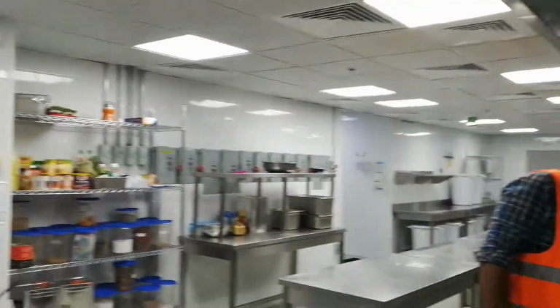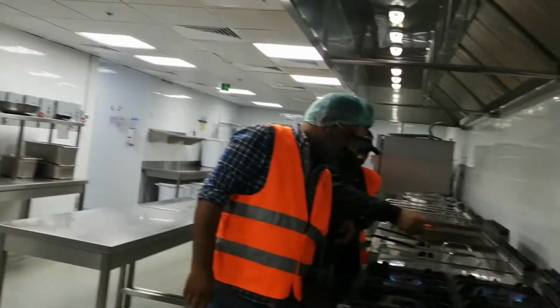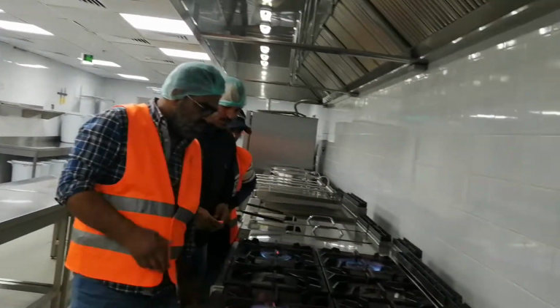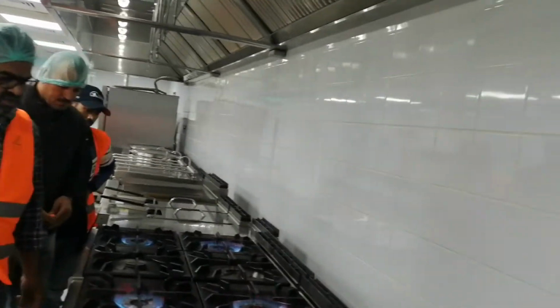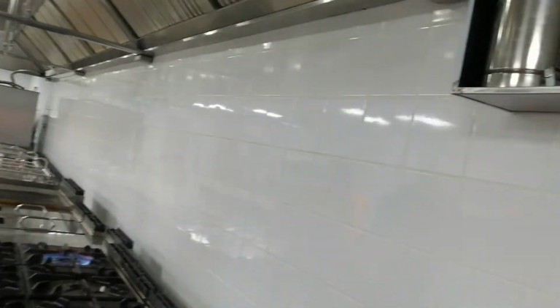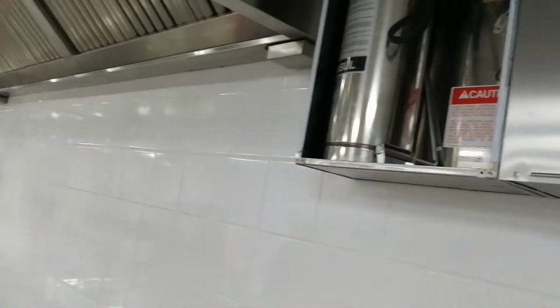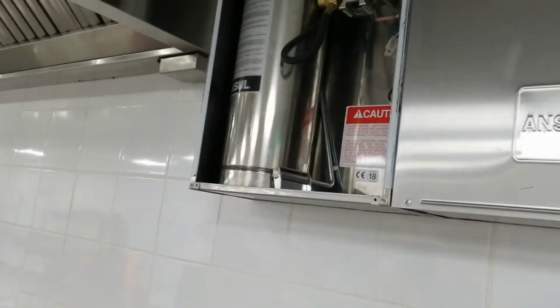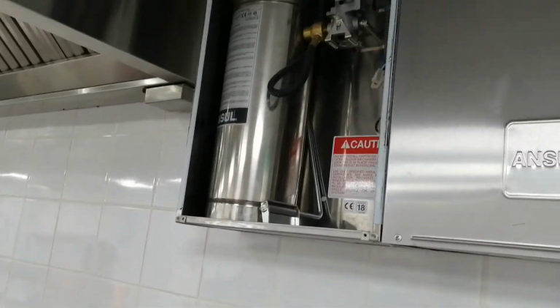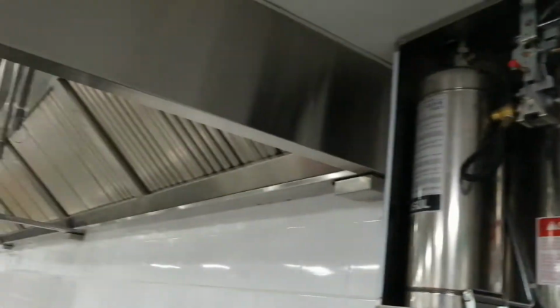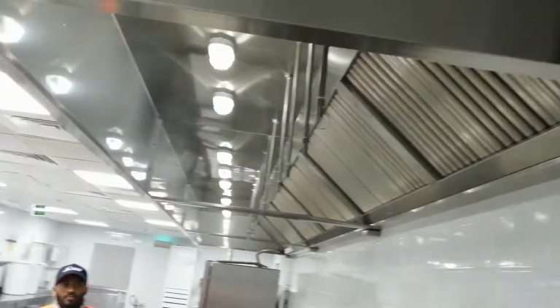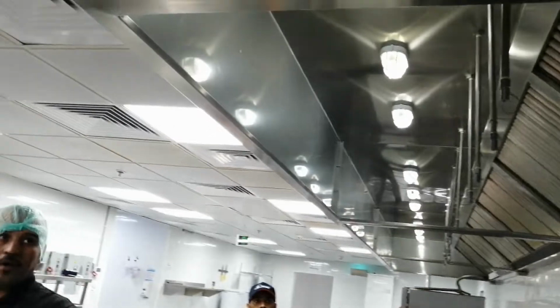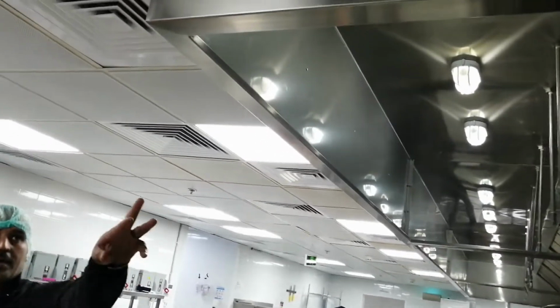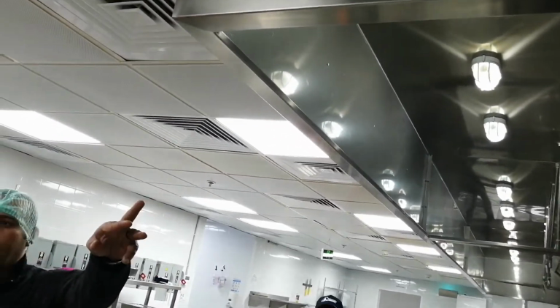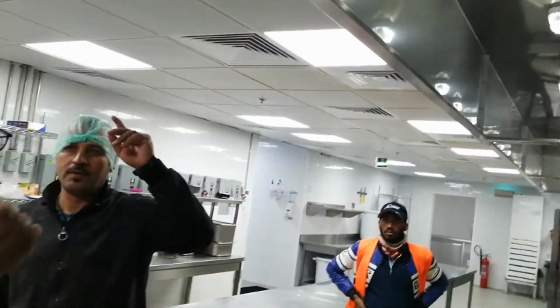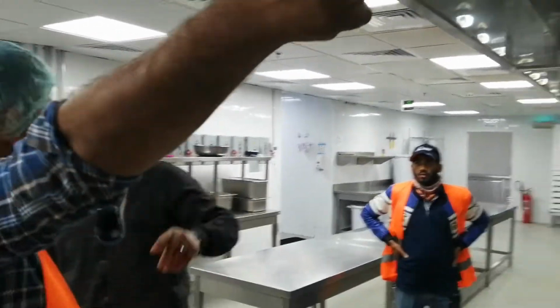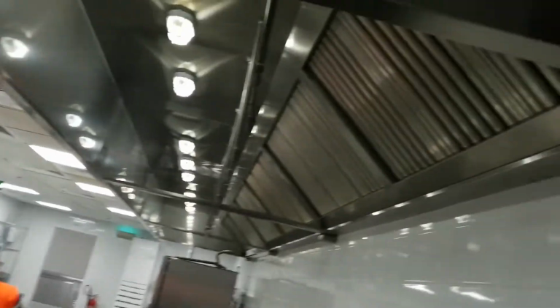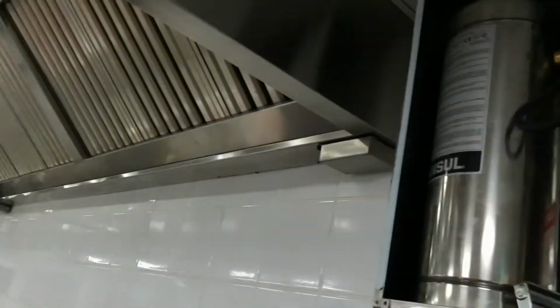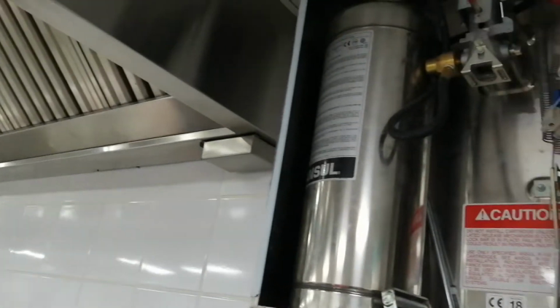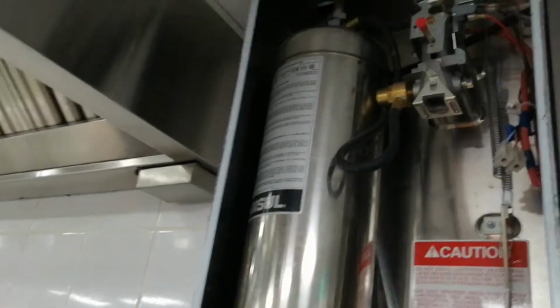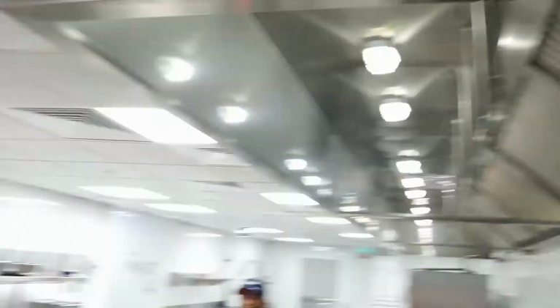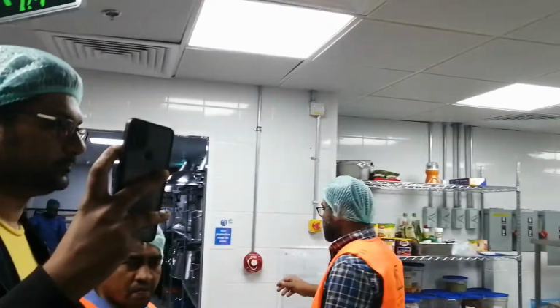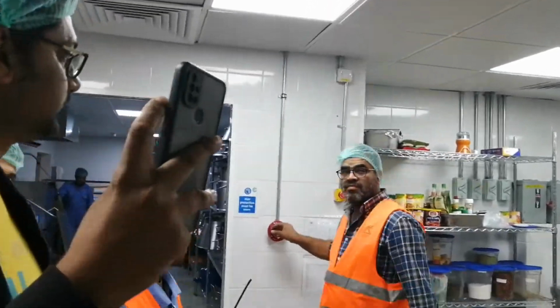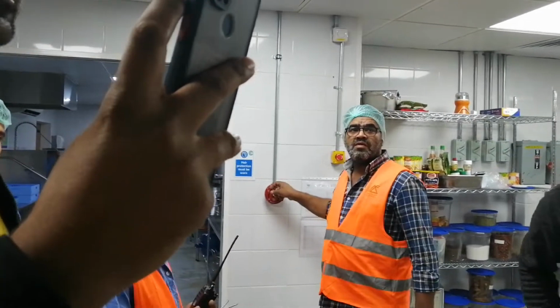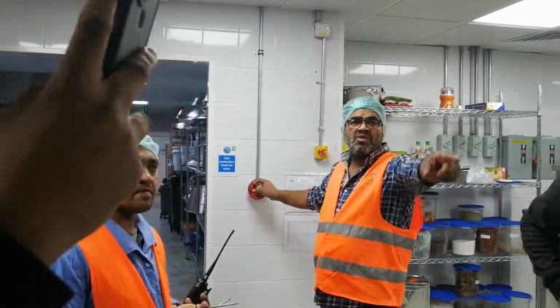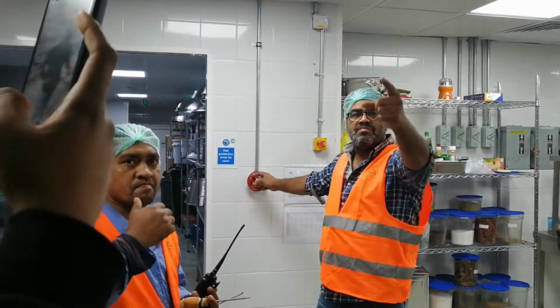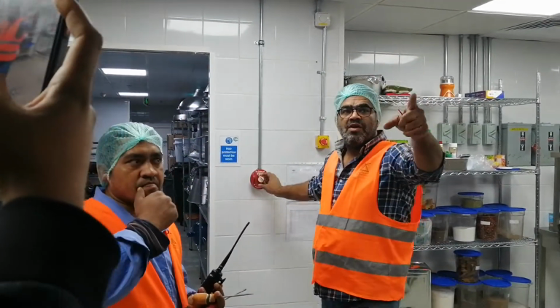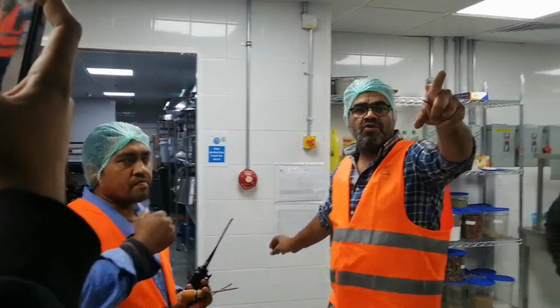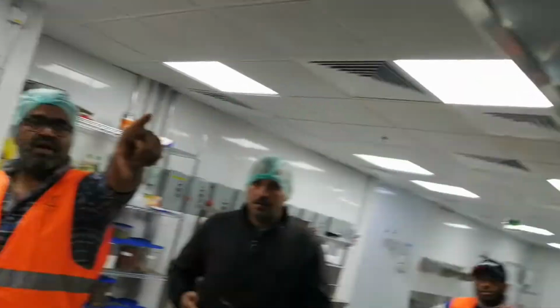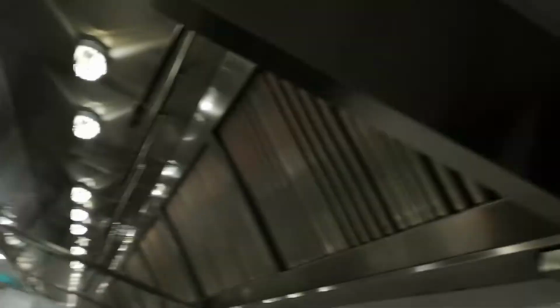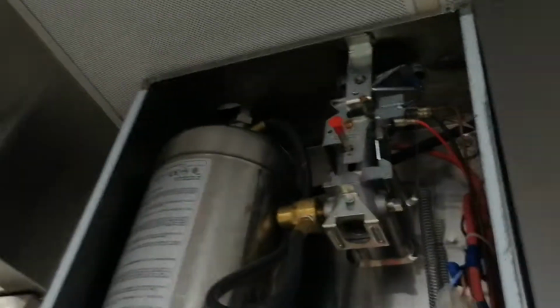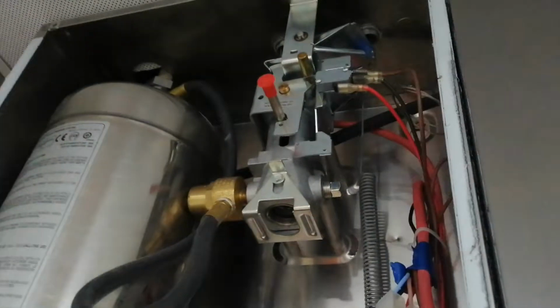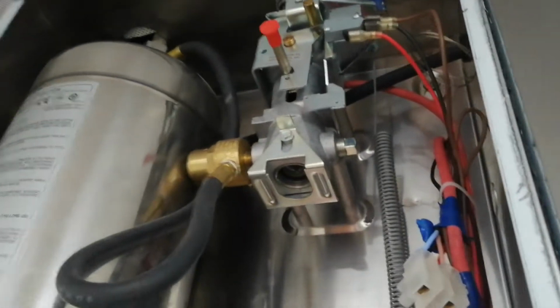I am making a test with the chemical and gas sources. This is a solenoid and we are pulling from there.